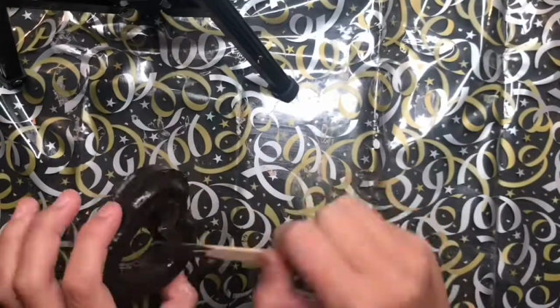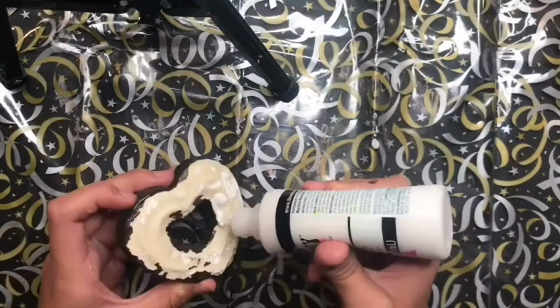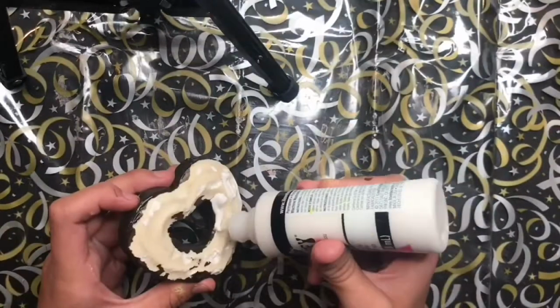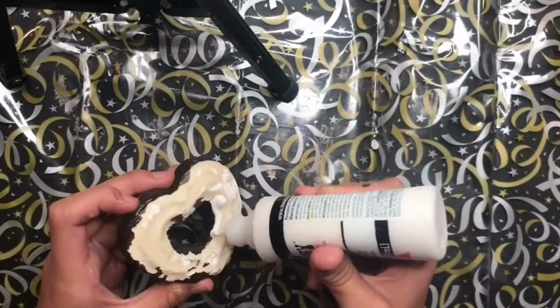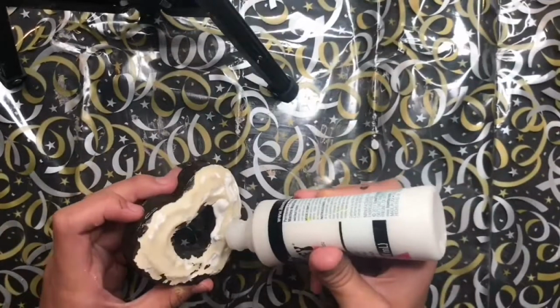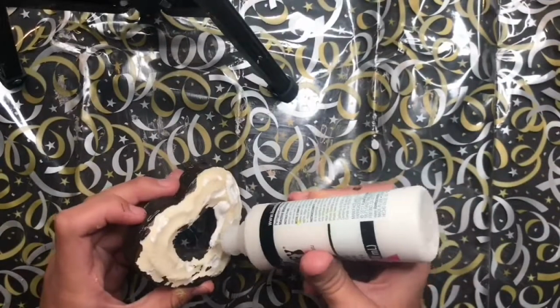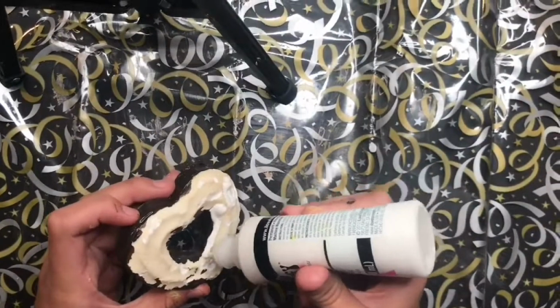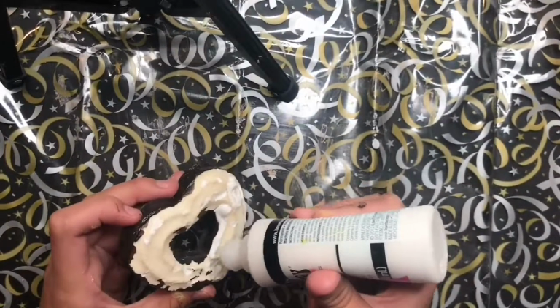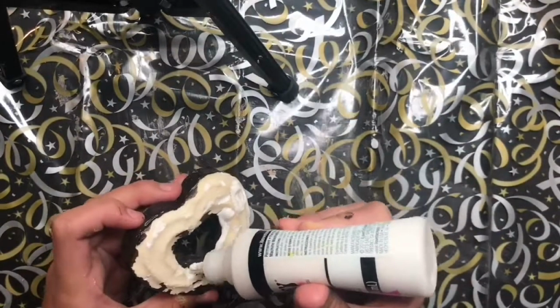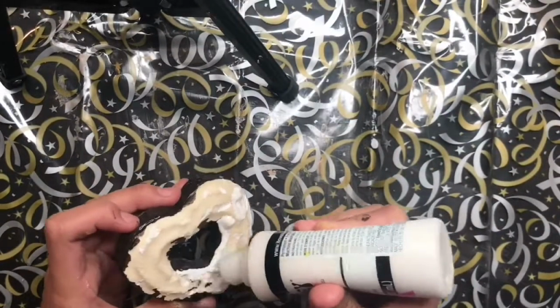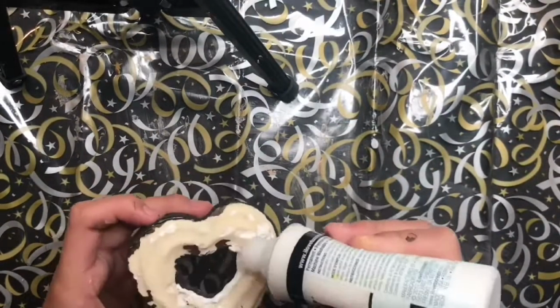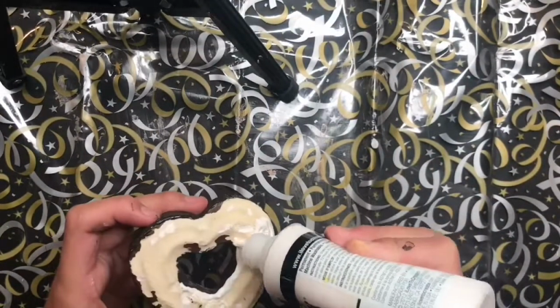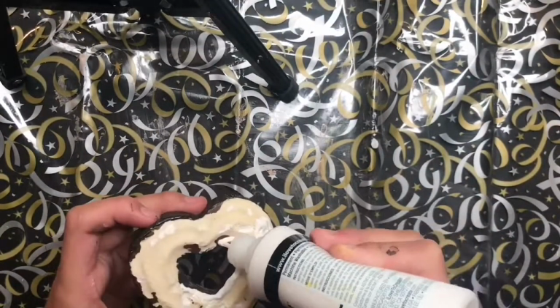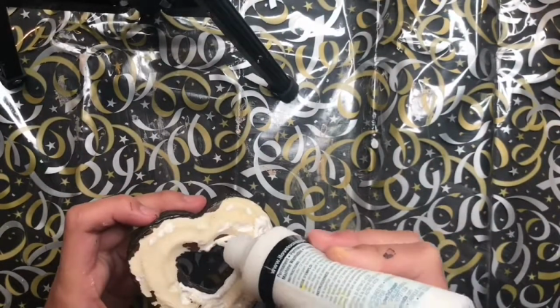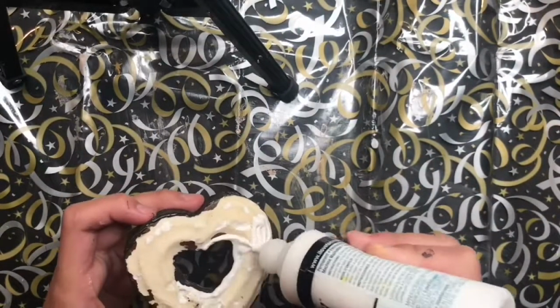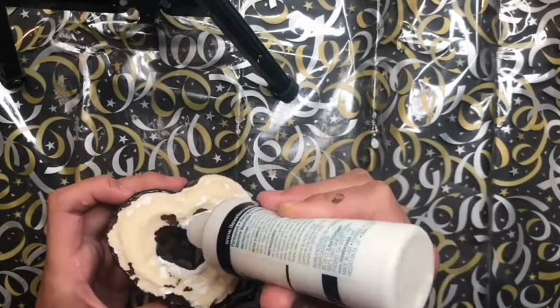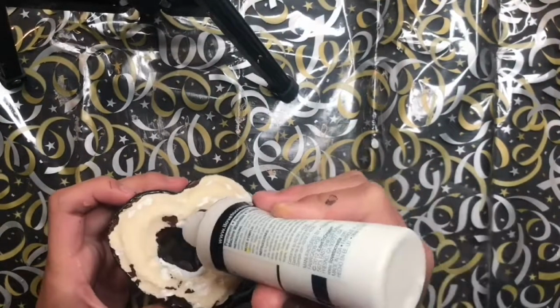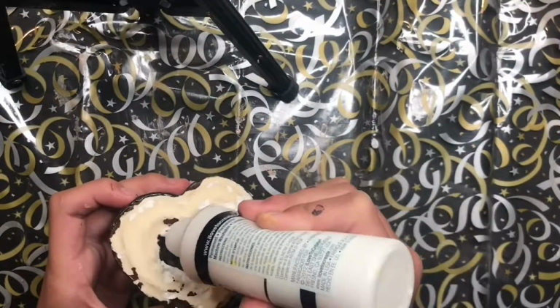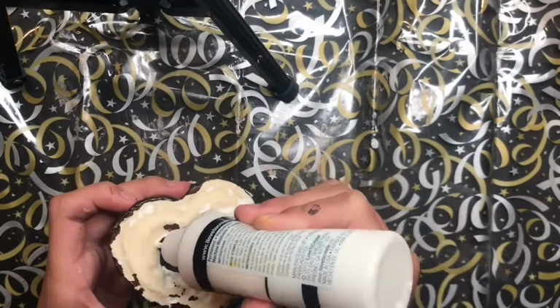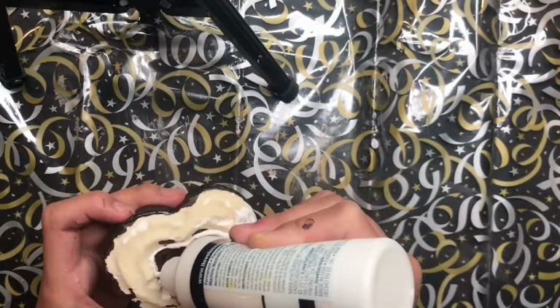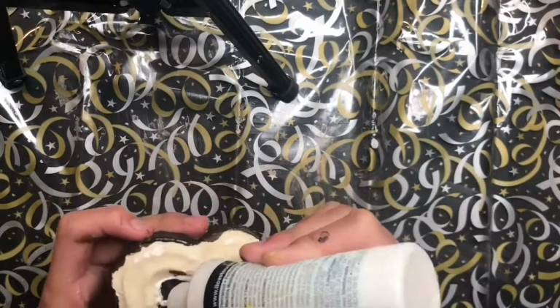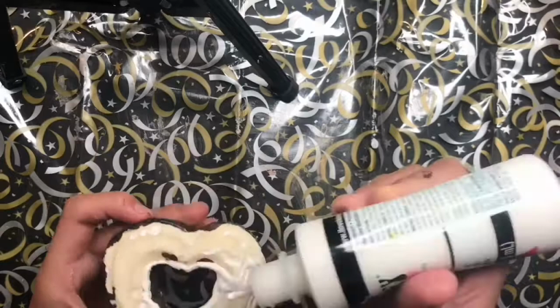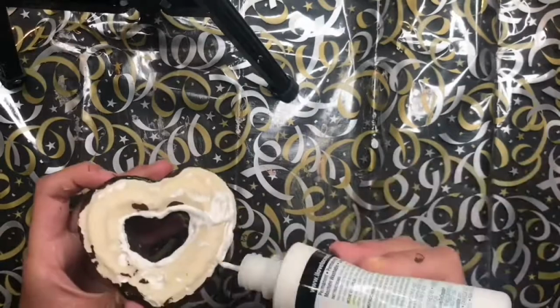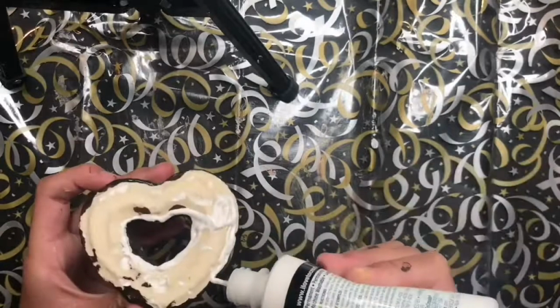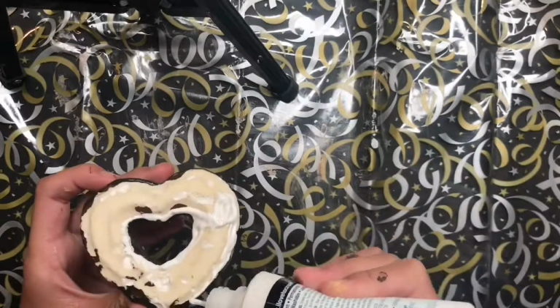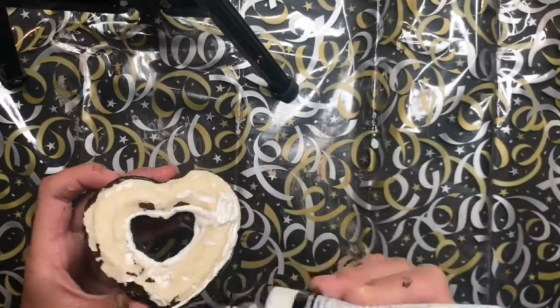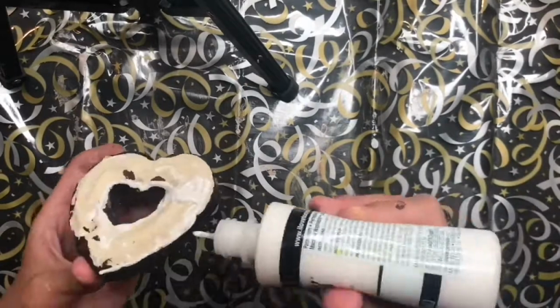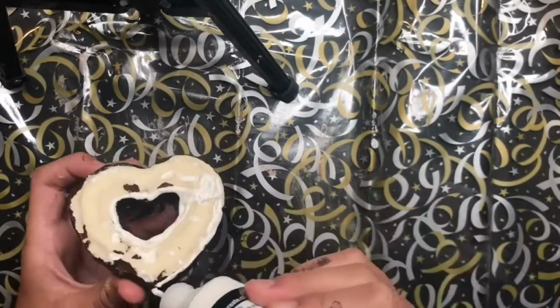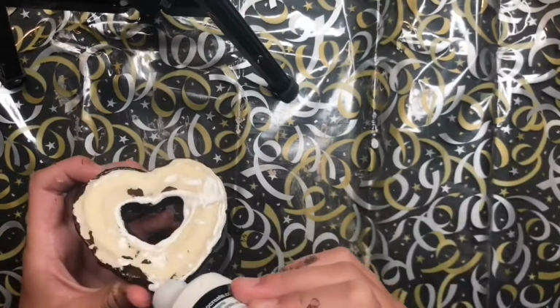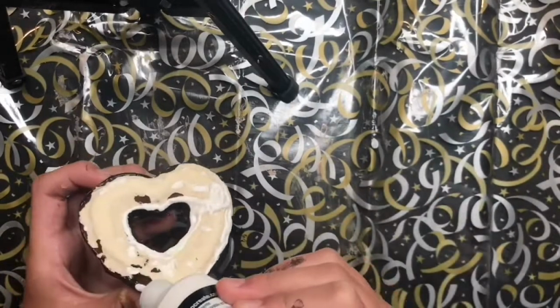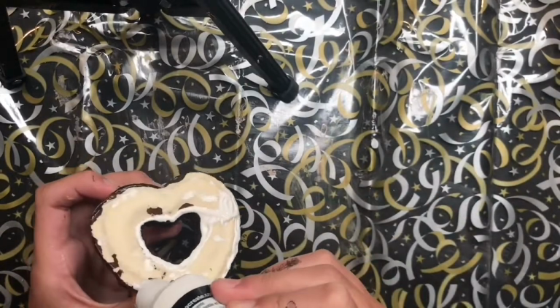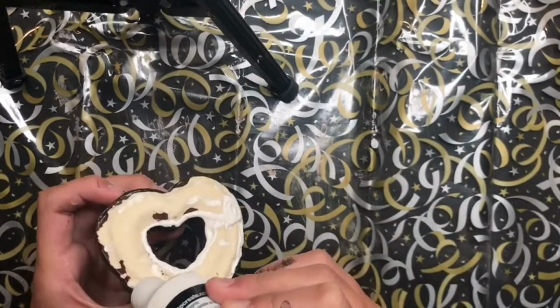Now that the back is all painted, I'm going to start with the top layer of the white paint, which is the frosting in this case.